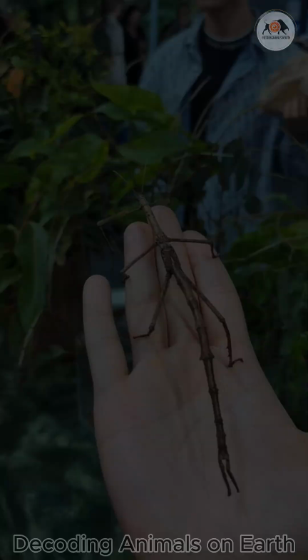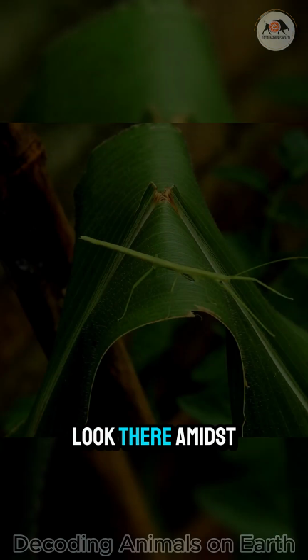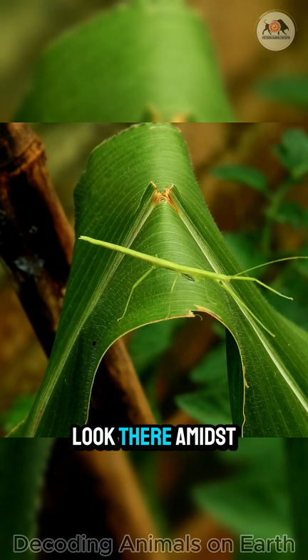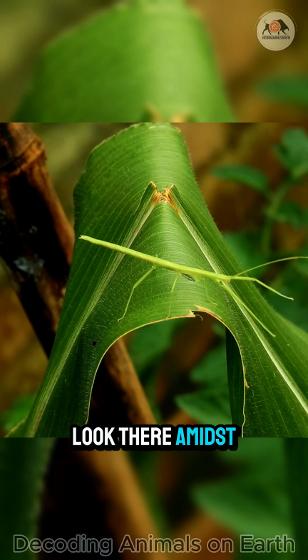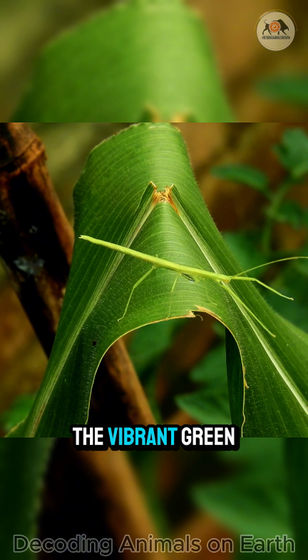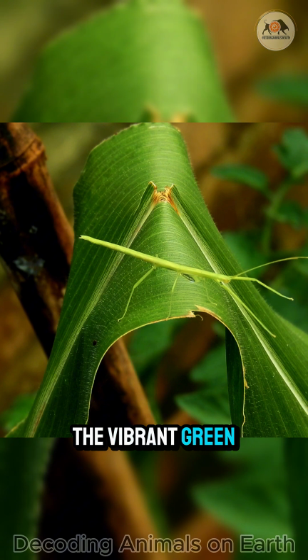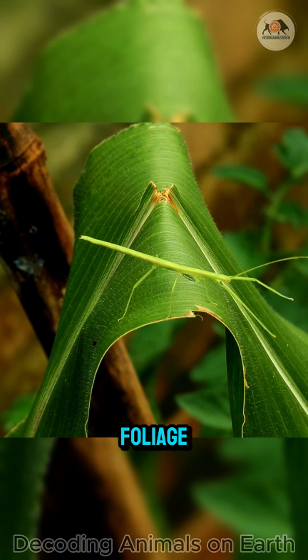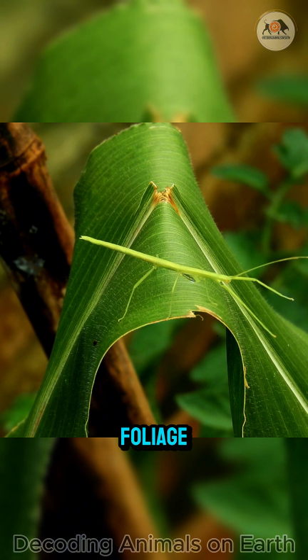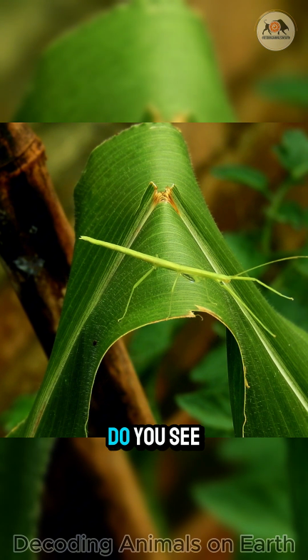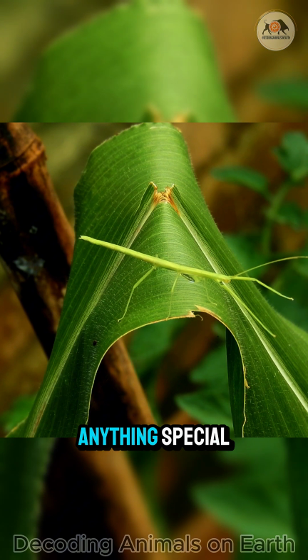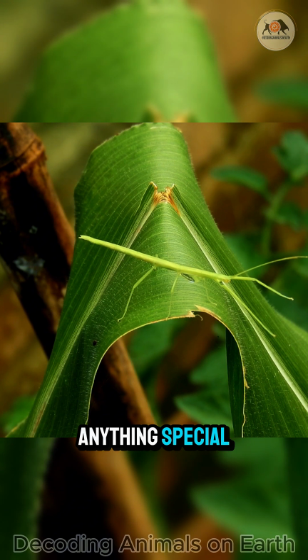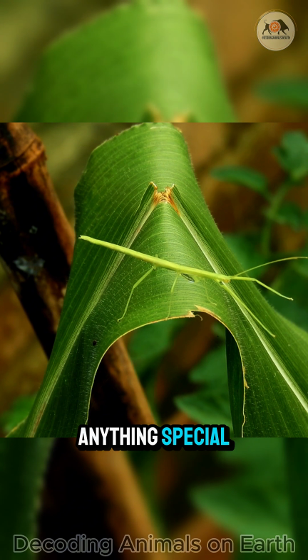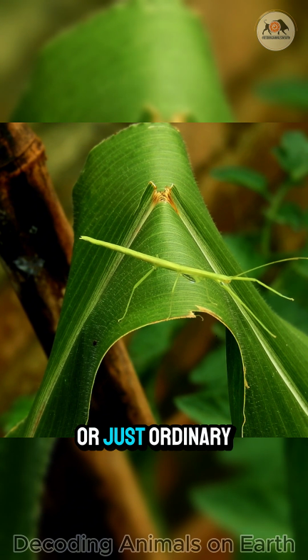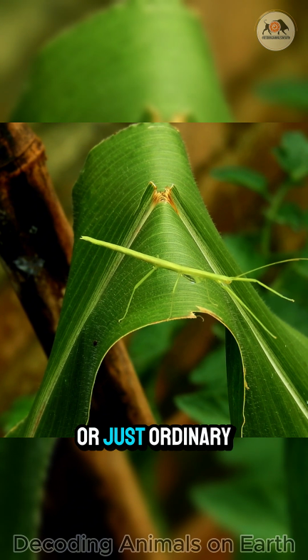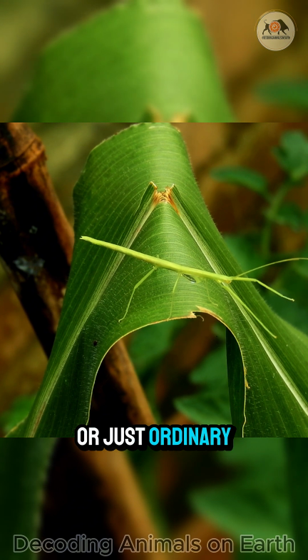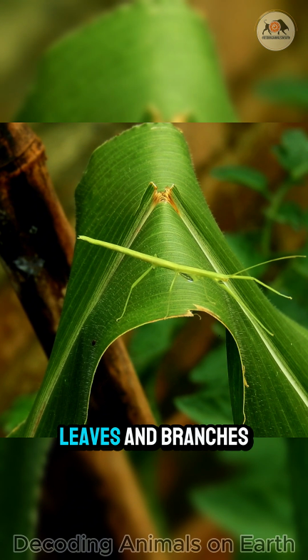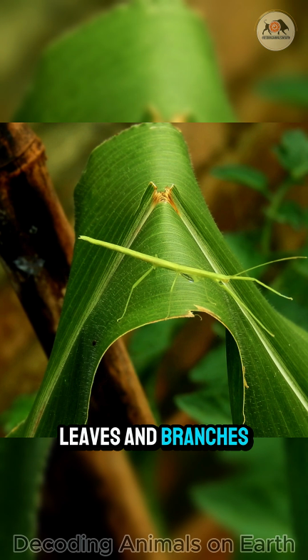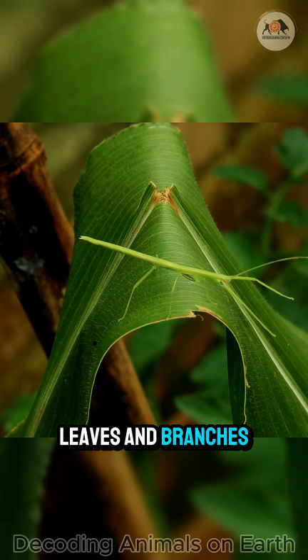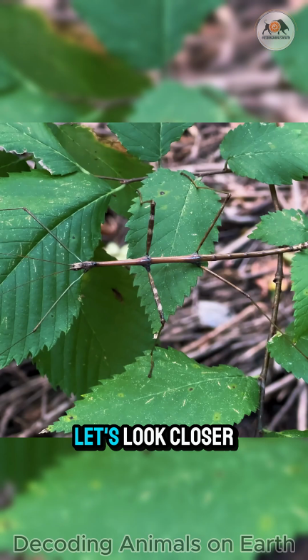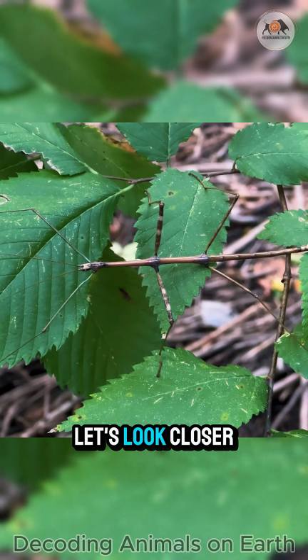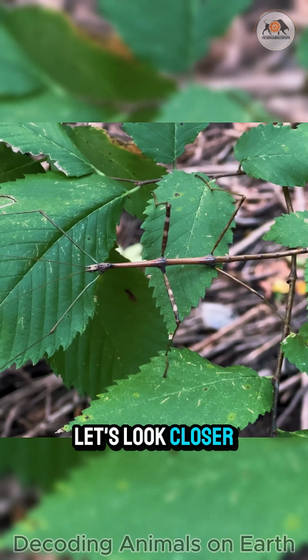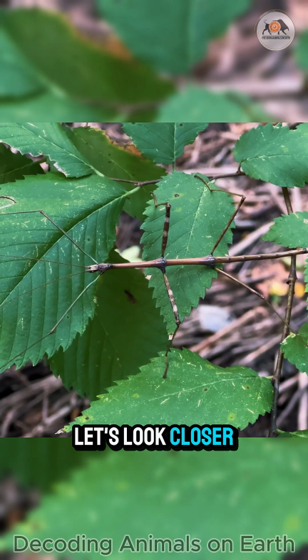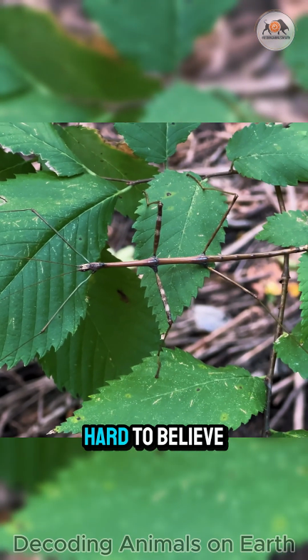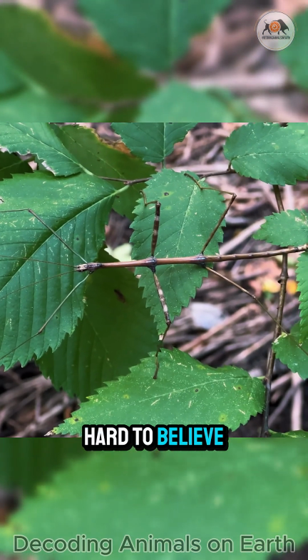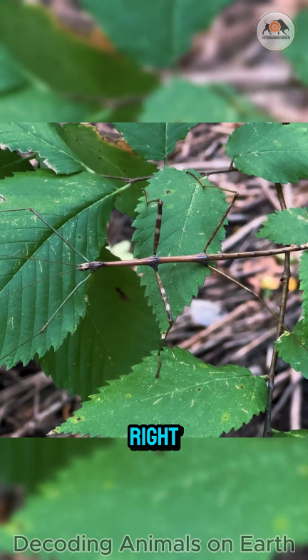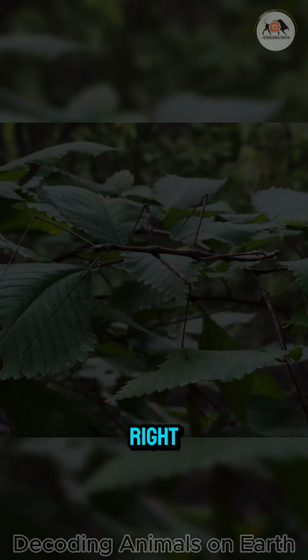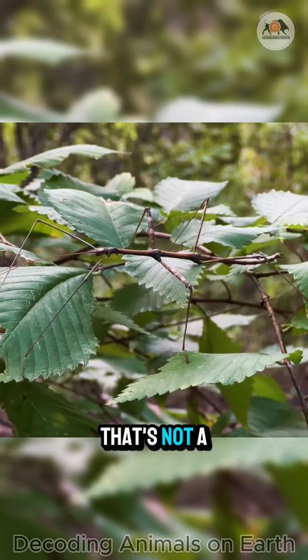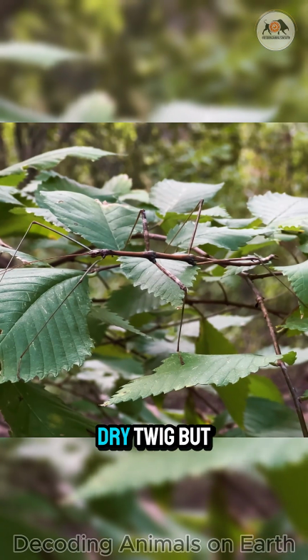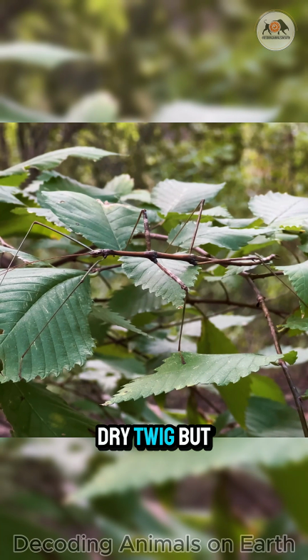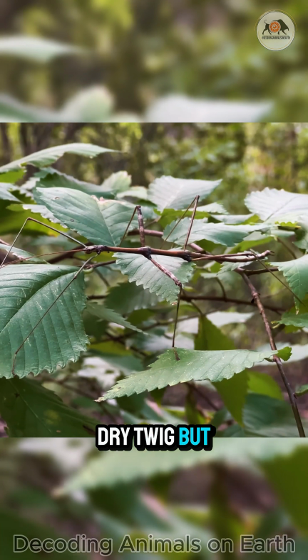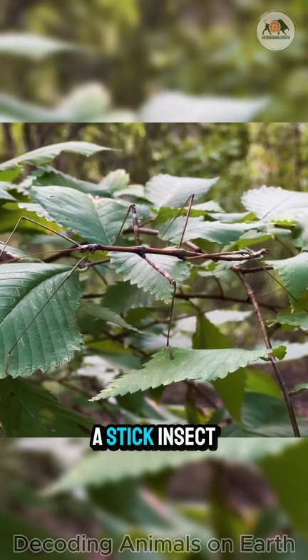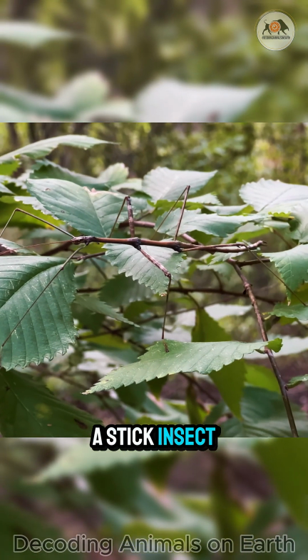Look there! Amidst the vibrant green foliage, do you see anything special? Or just ordinary leaves and branches? Let's look closer. Hard to believe, right? That's not a dry twig, but a stick insect.